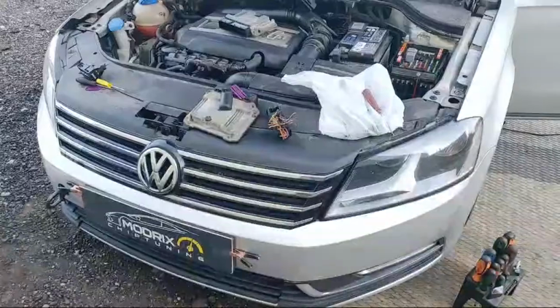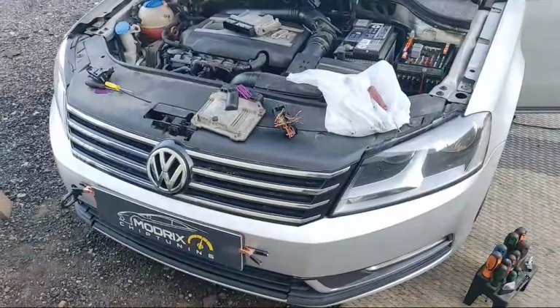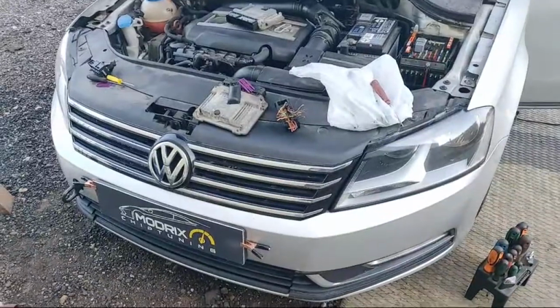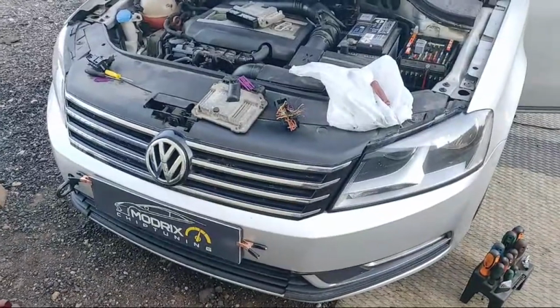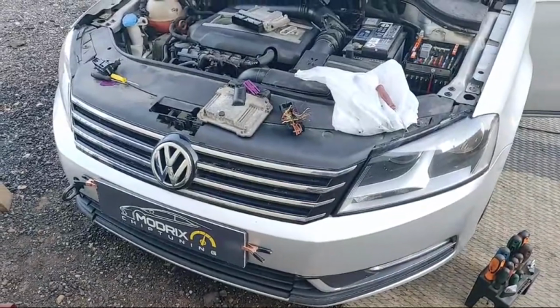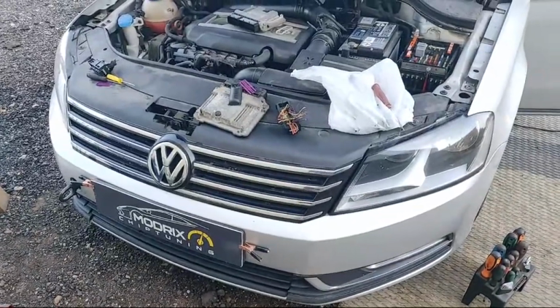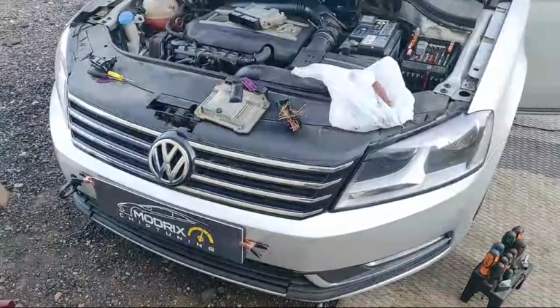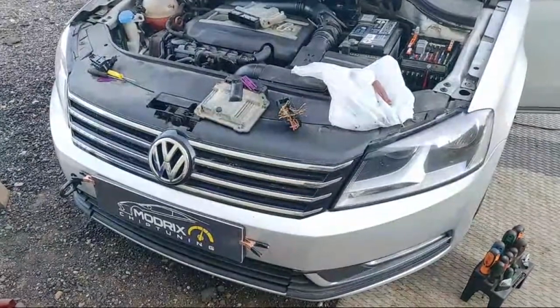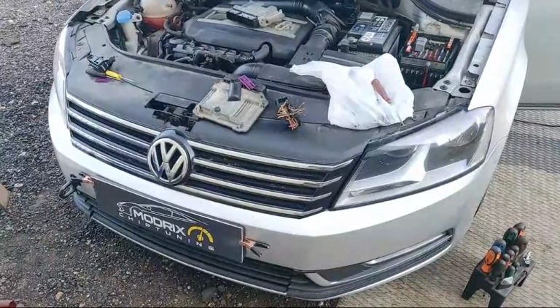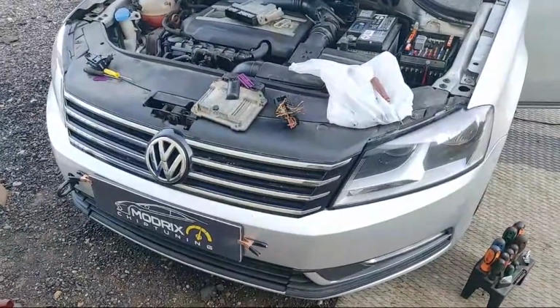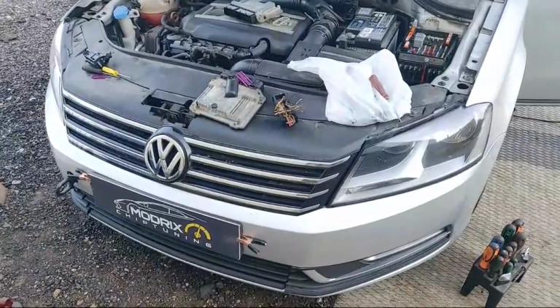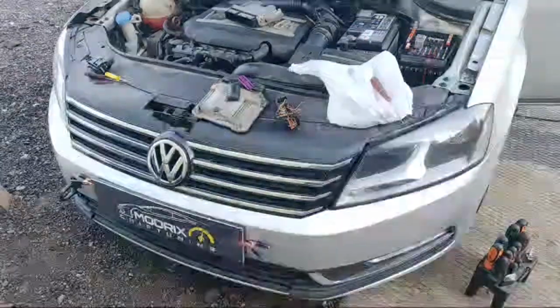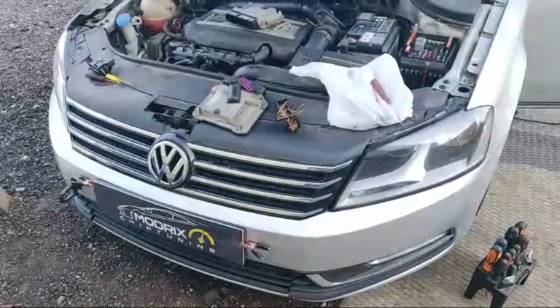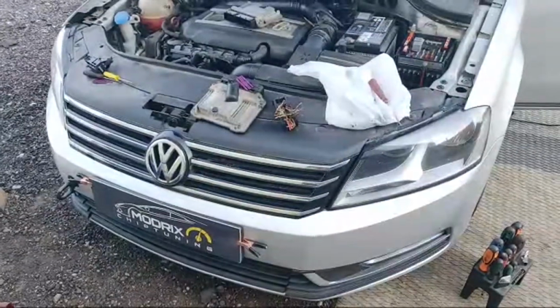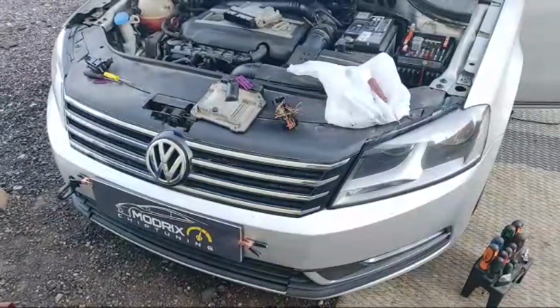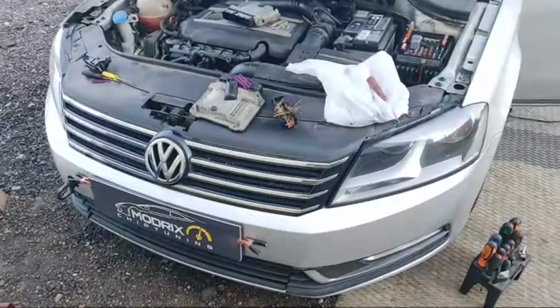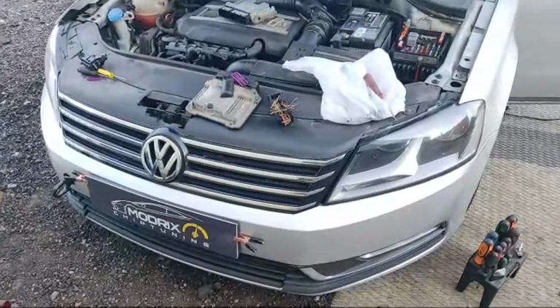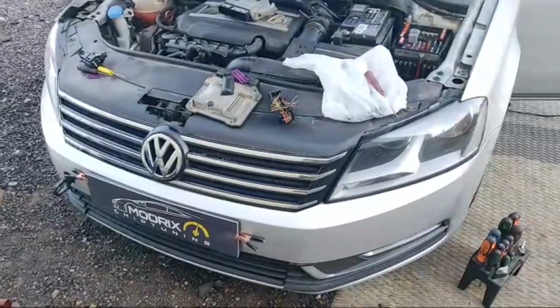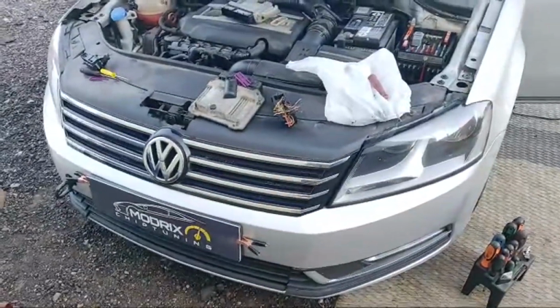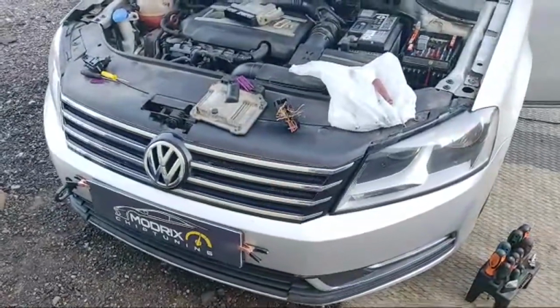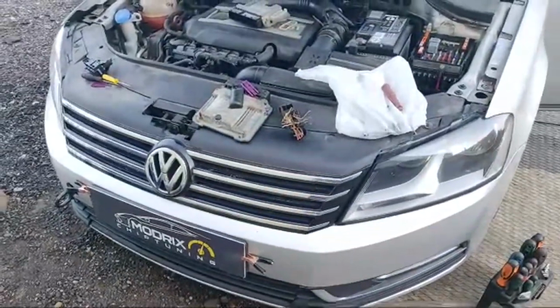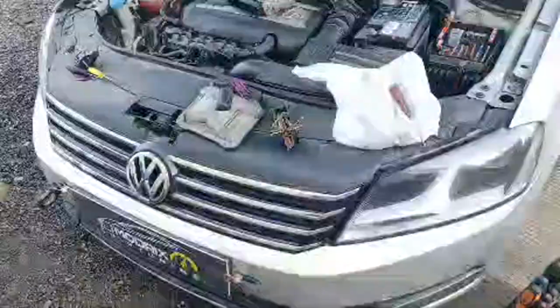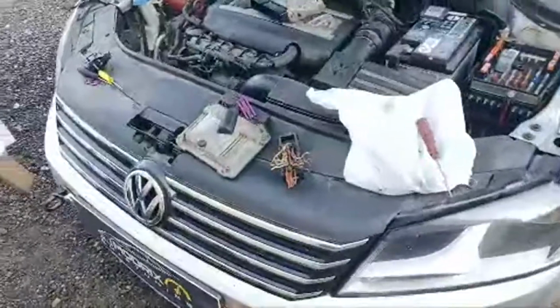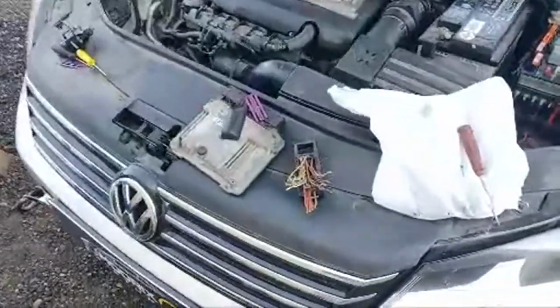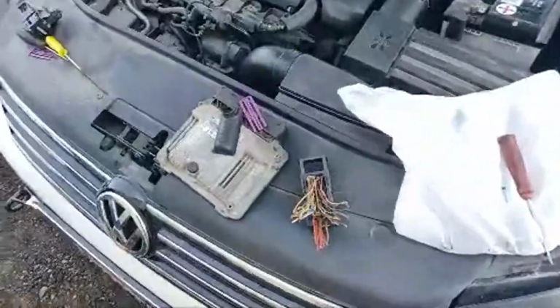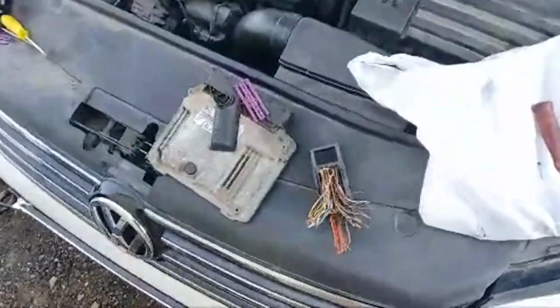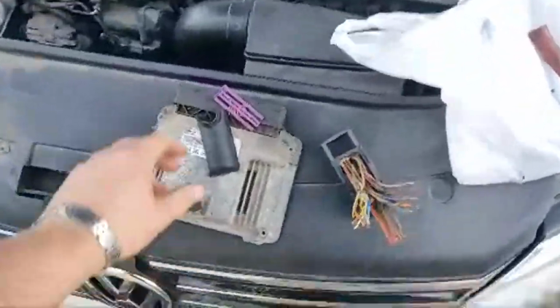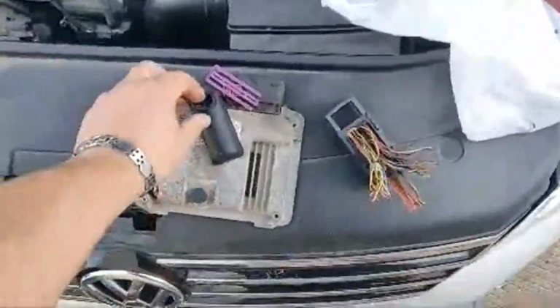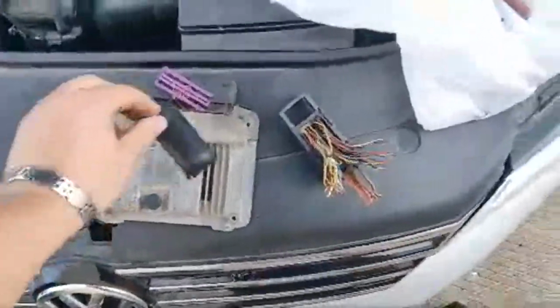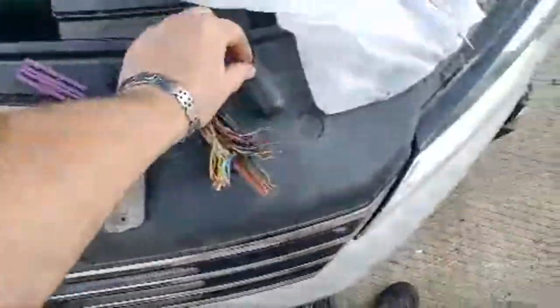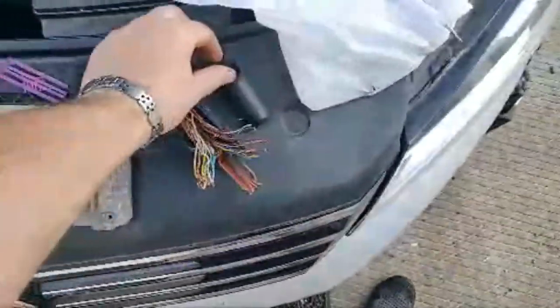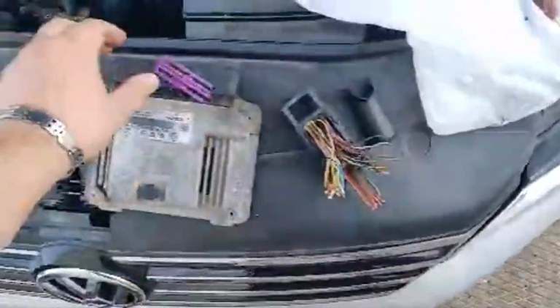Hello everybody, so today we're doing a pretty nice job with the Volkswagen. This car is pretty much new year made and there's a problem with the electronic control unit. So let's go ahead and see what we've got.